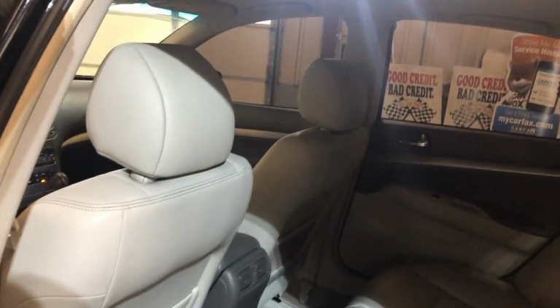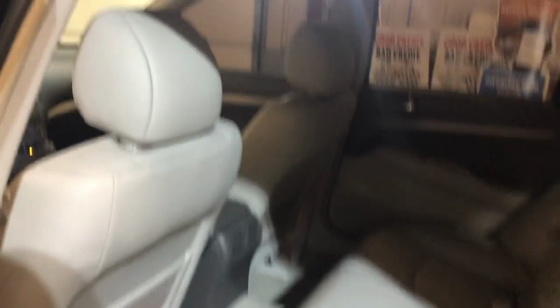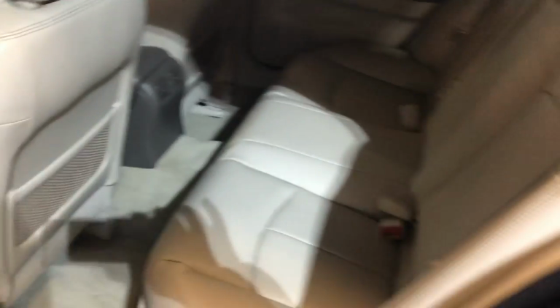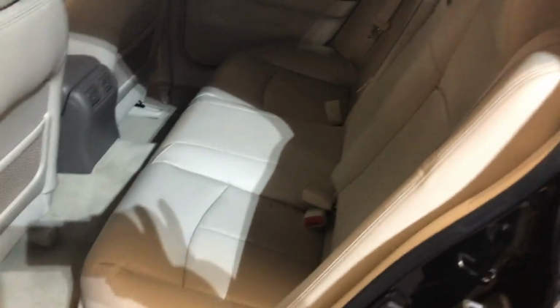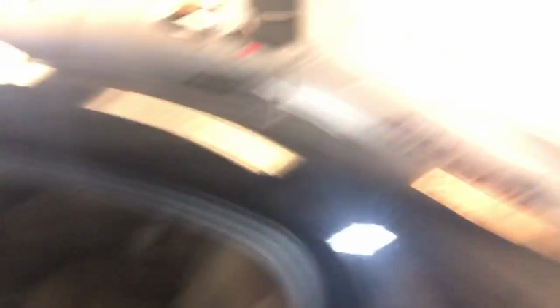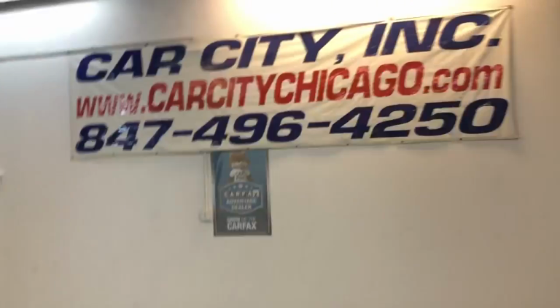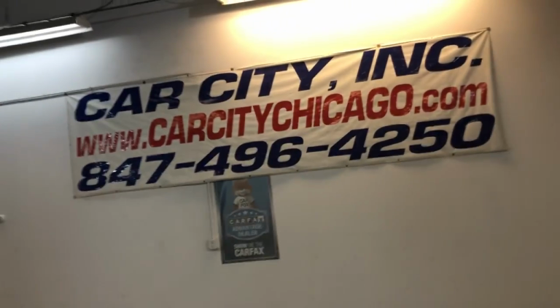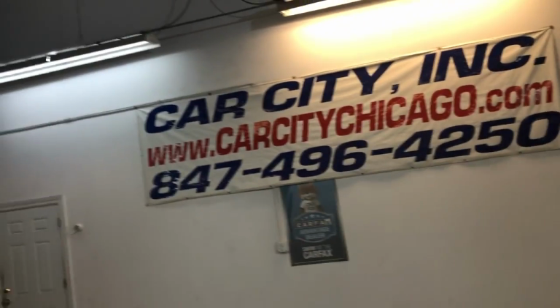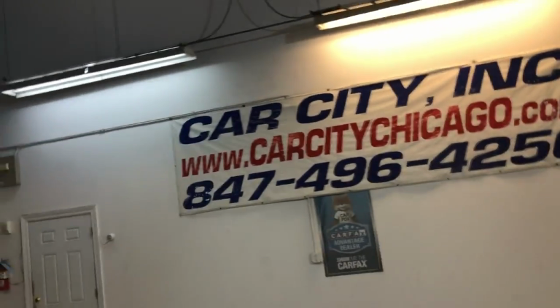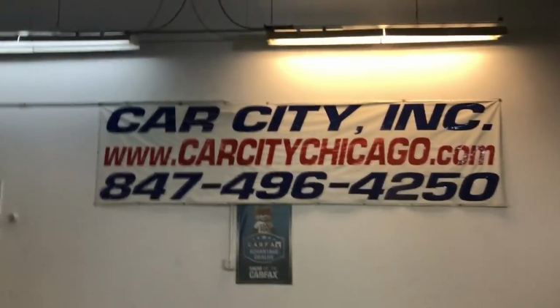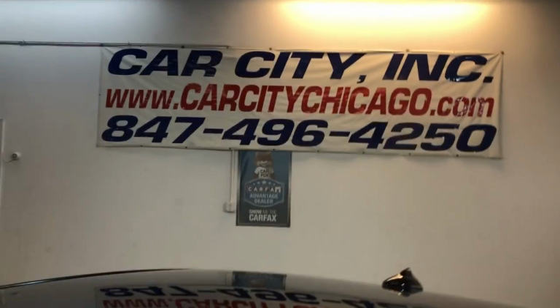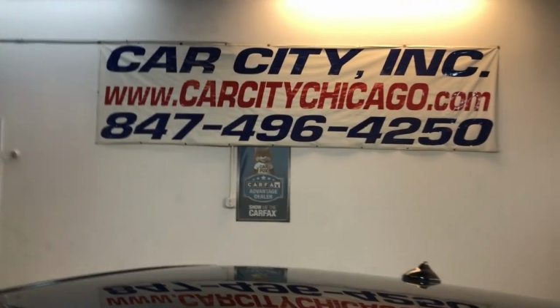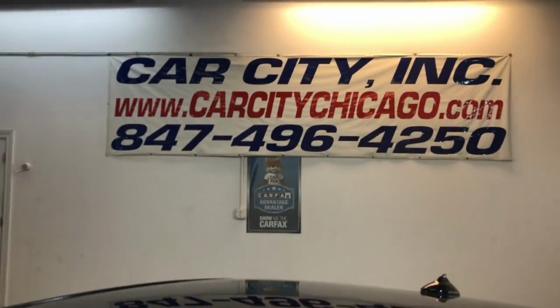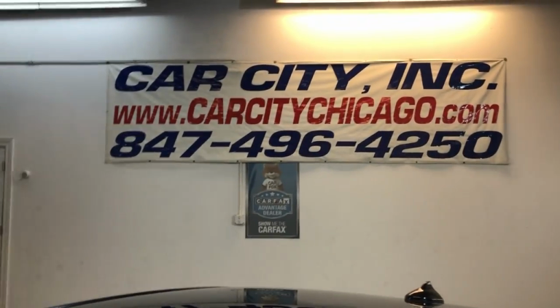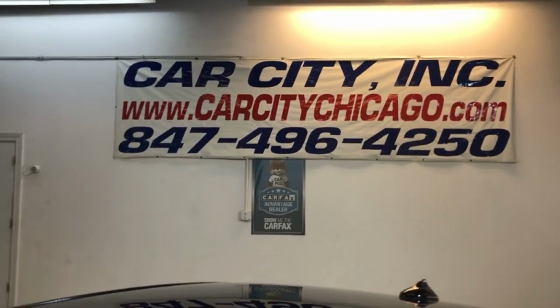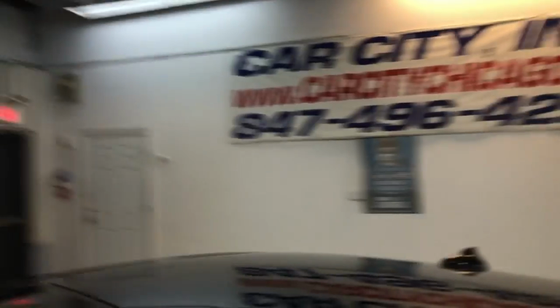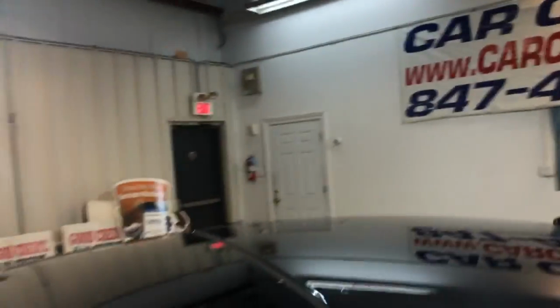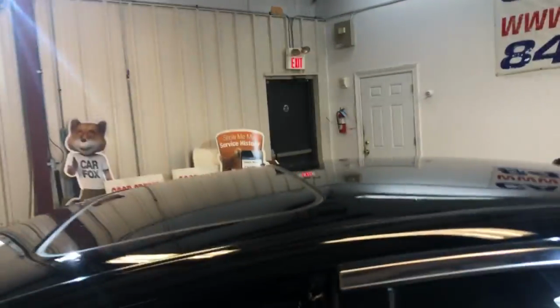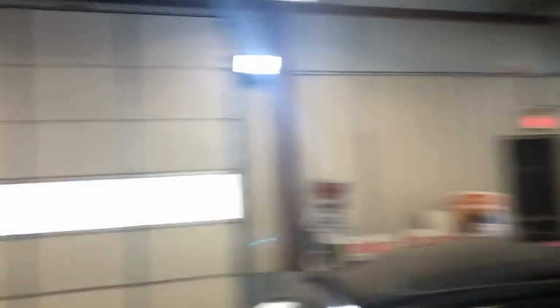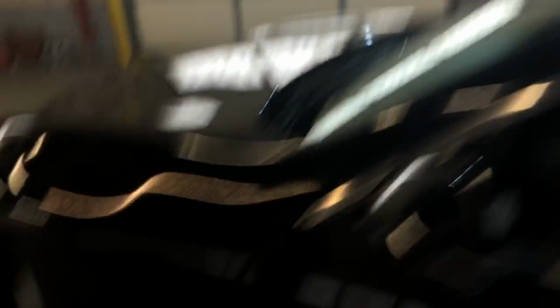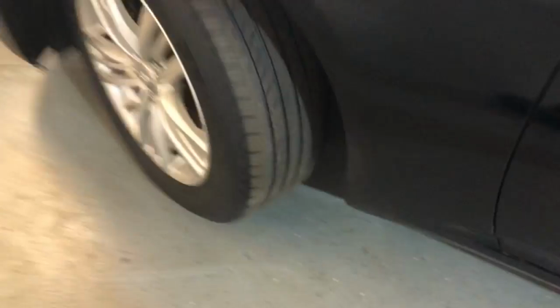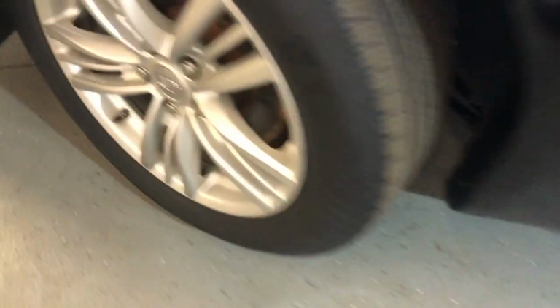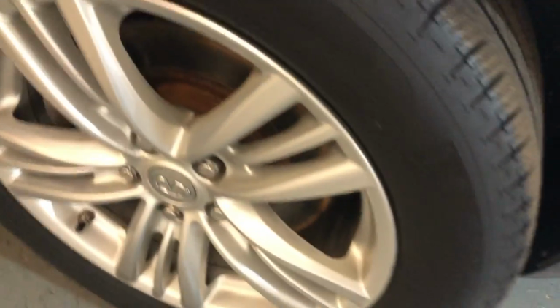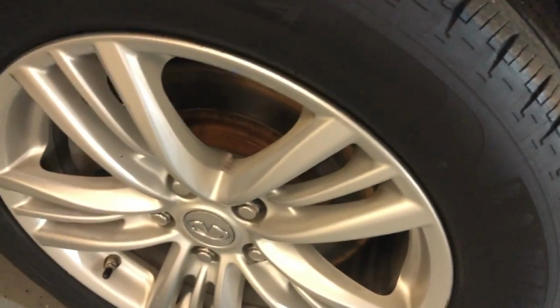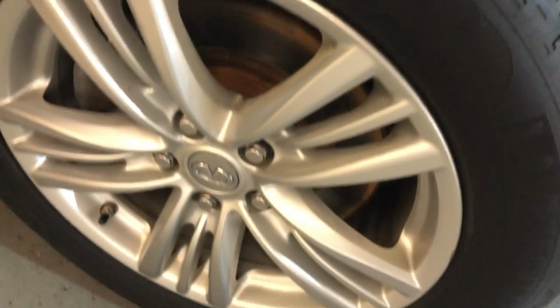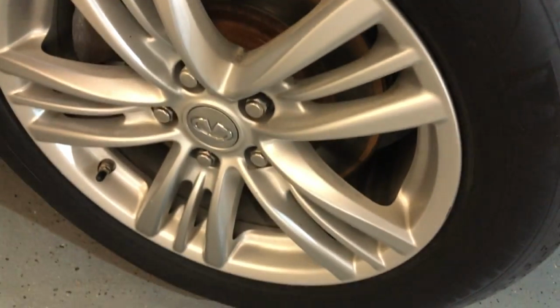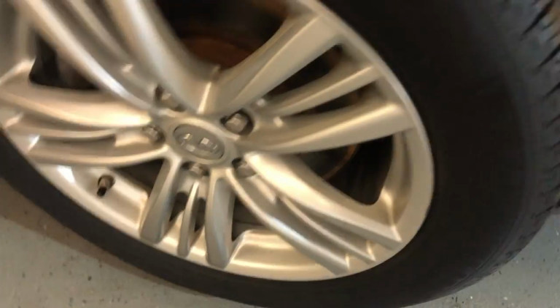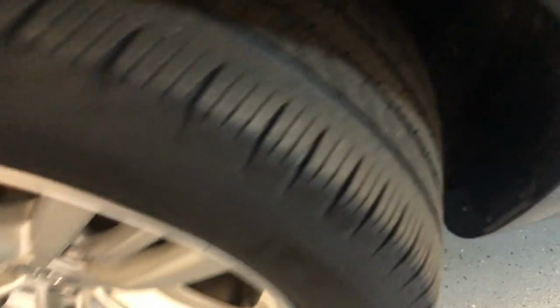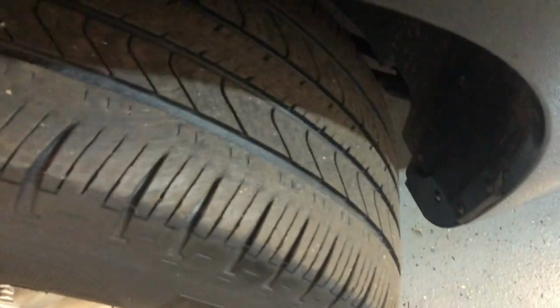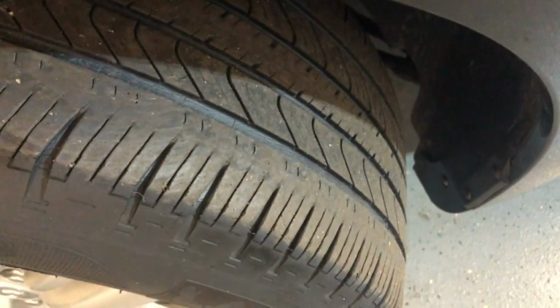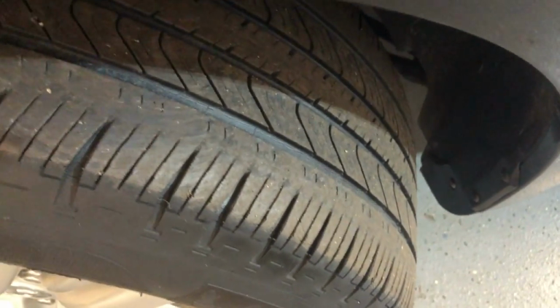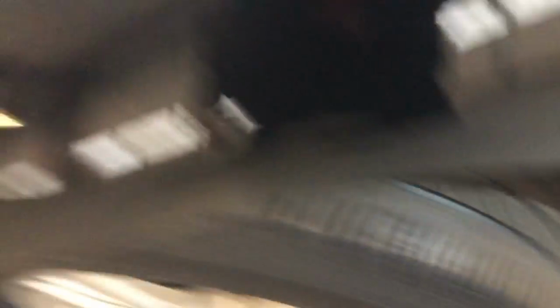You can find this 2012 Infiniti G25X at Car Series in Palatine. Alloy wheels, no scuffs — here are the tires.